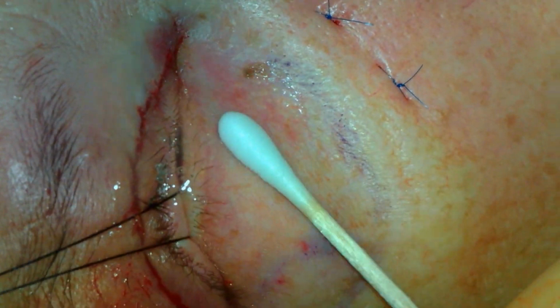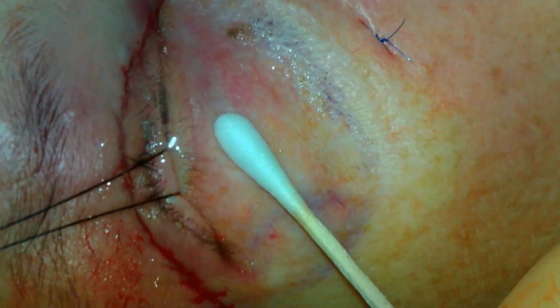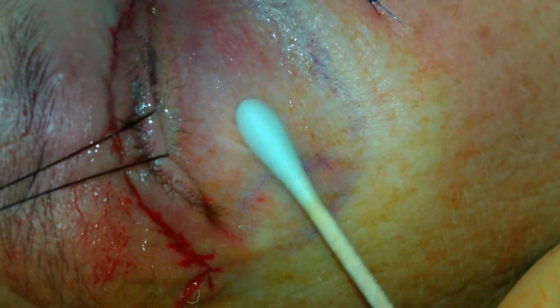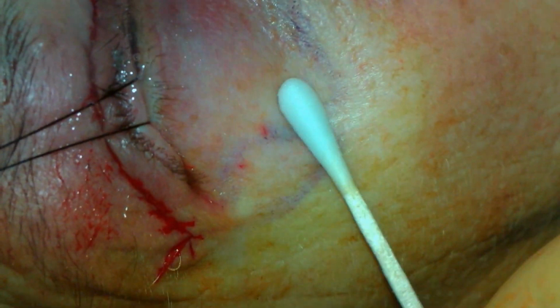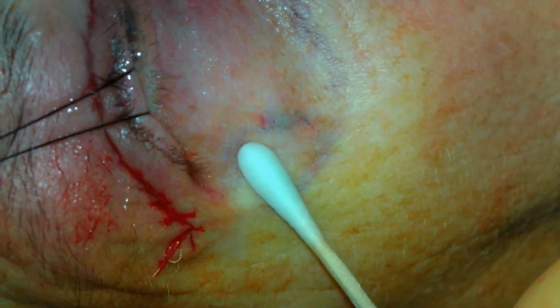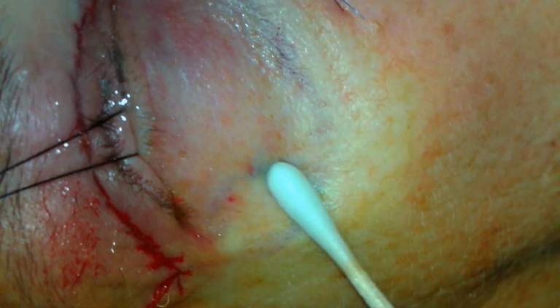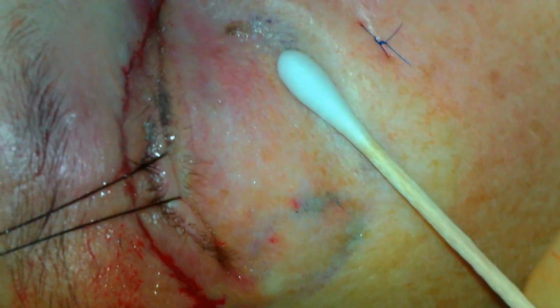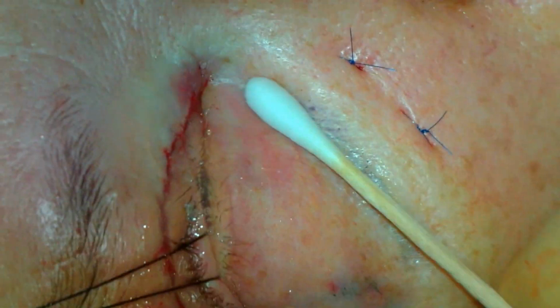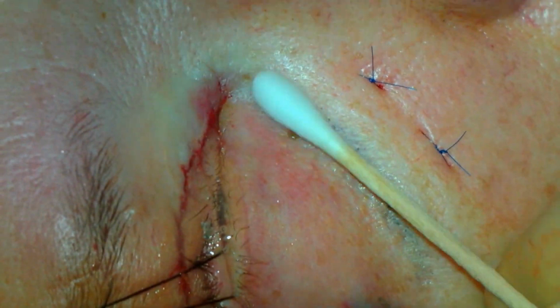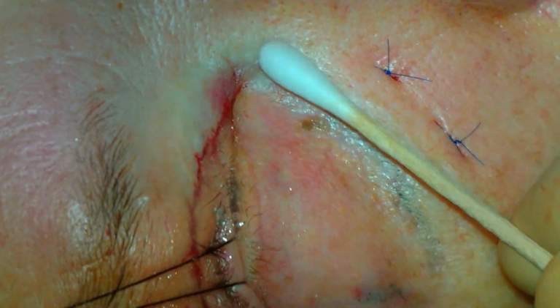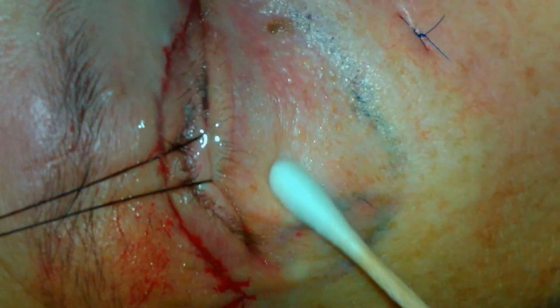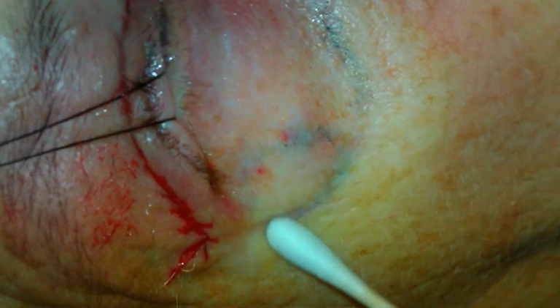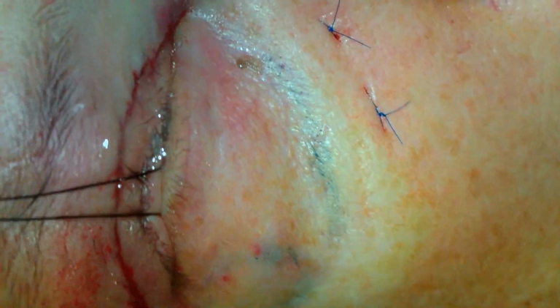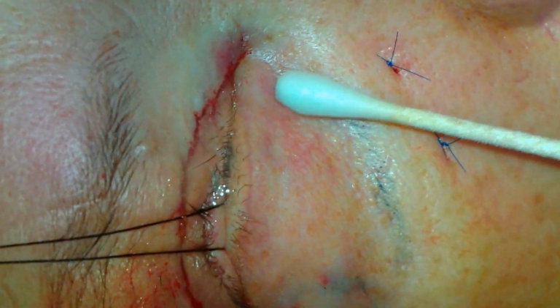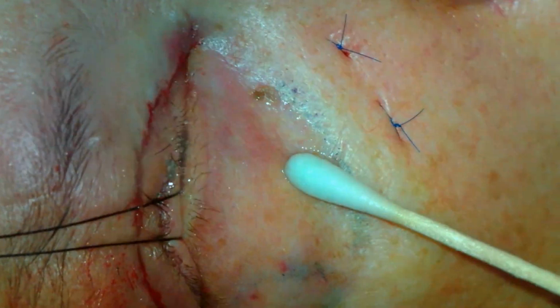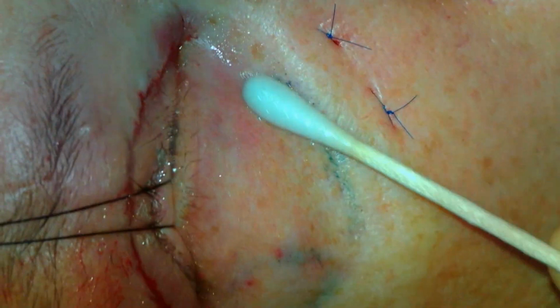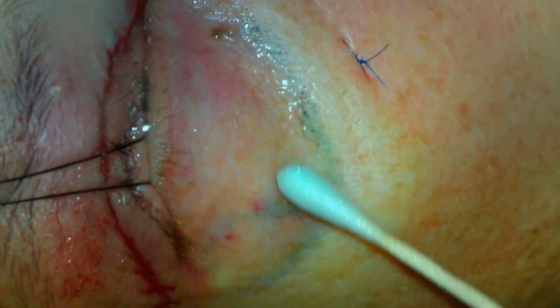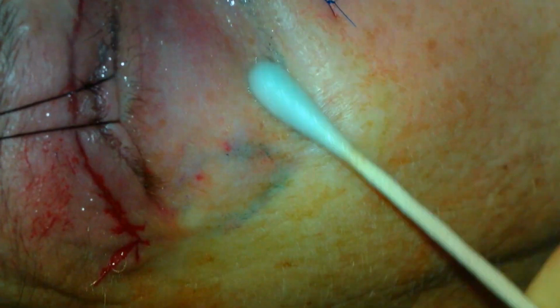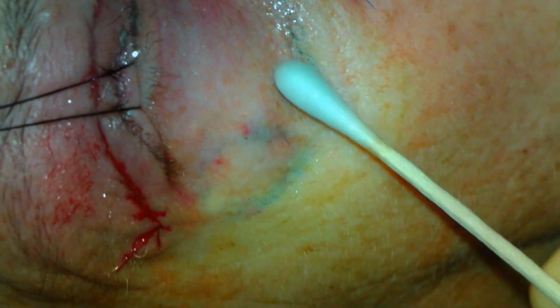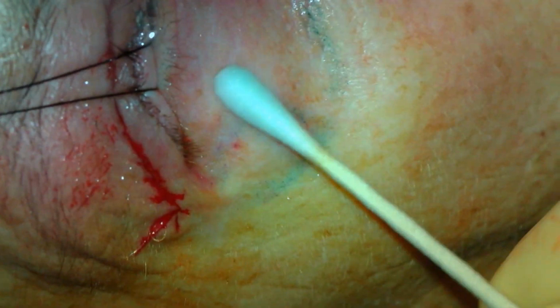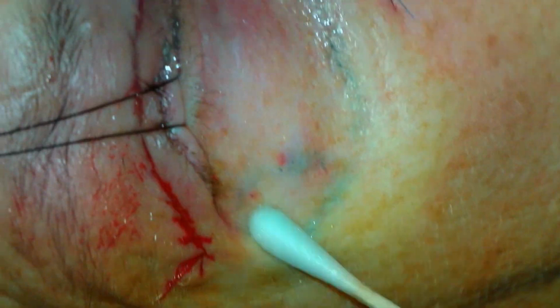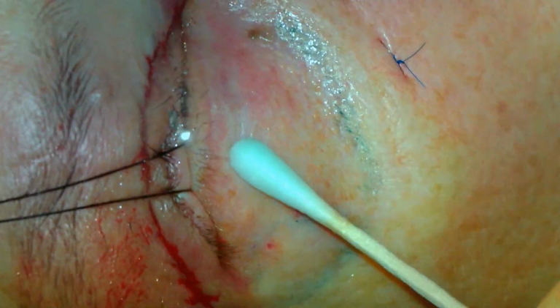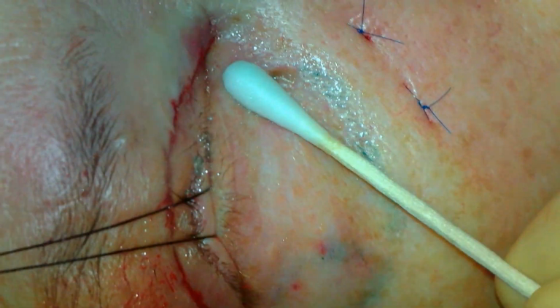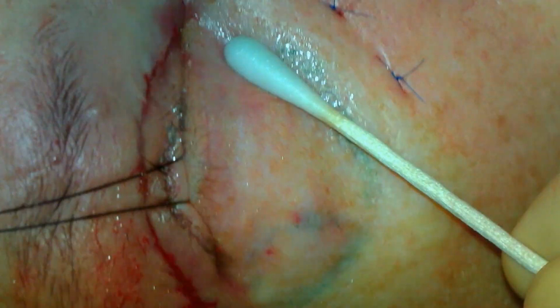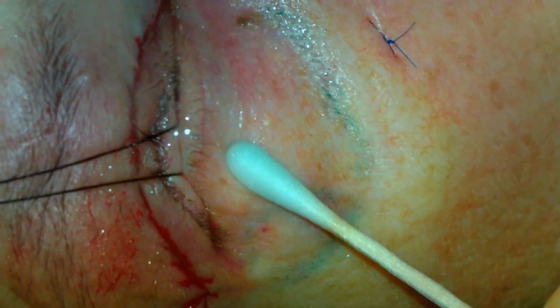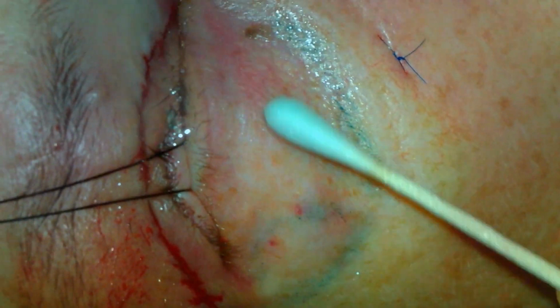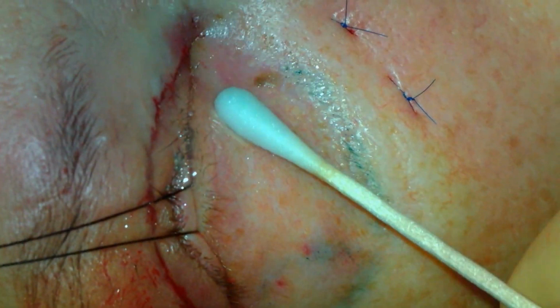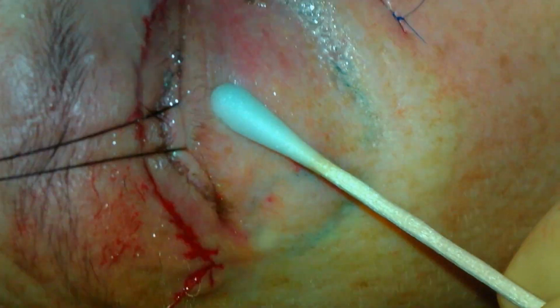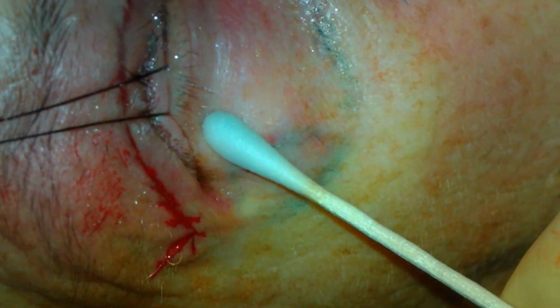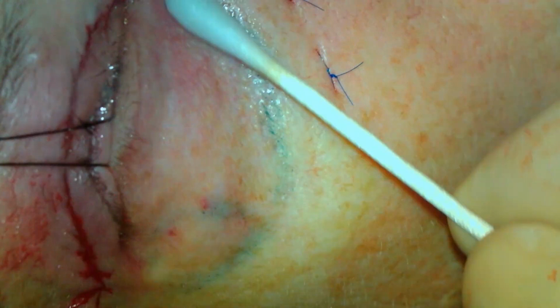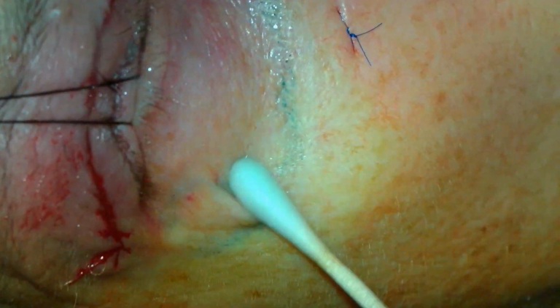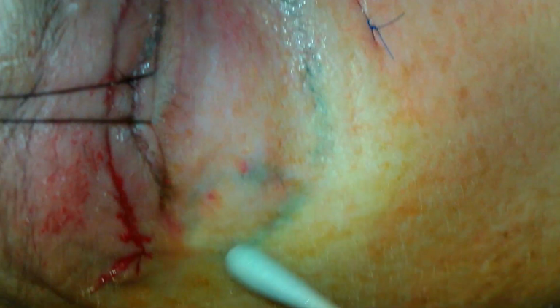The first layer of the TCA is then applied with a cotton tip applicator. It is important for the cotton tip applicator to be damp but not wet with the TCA. You do not want pooling or dripping of the TCA.